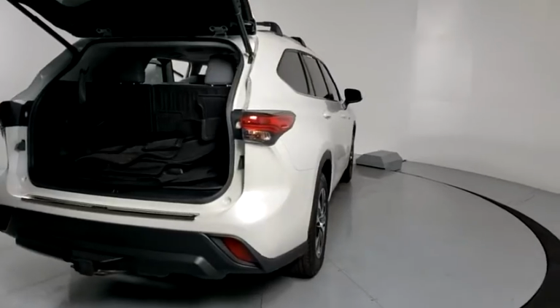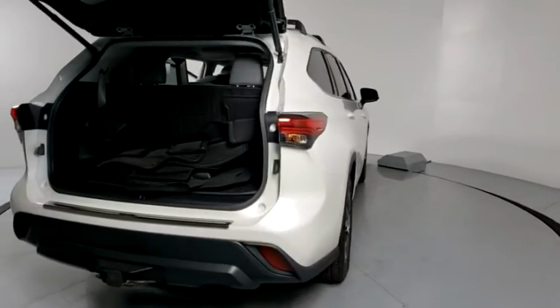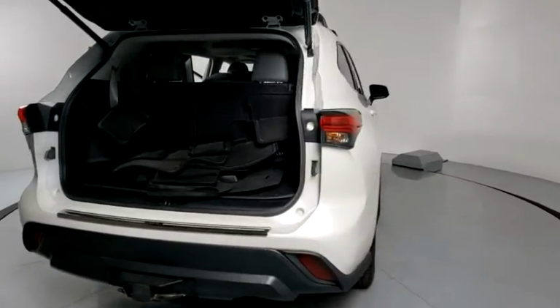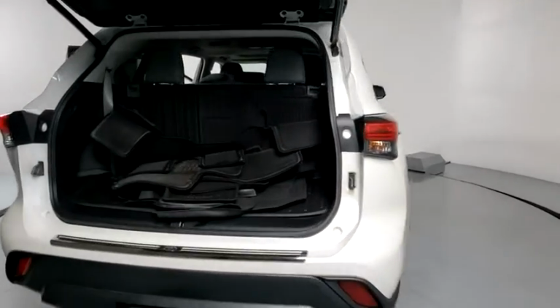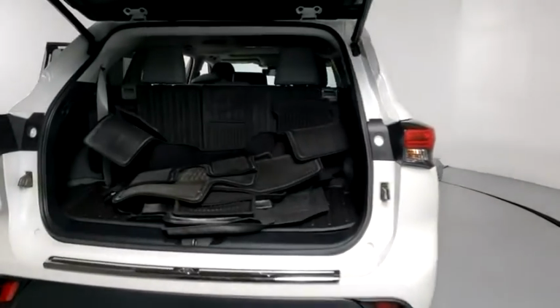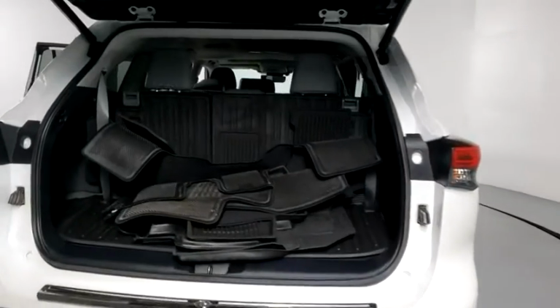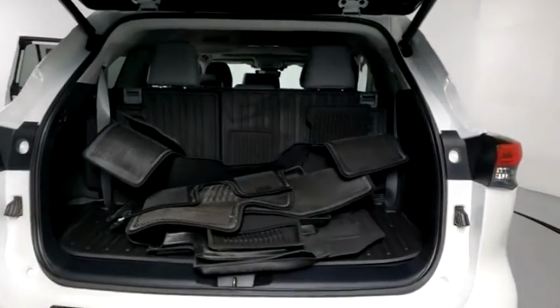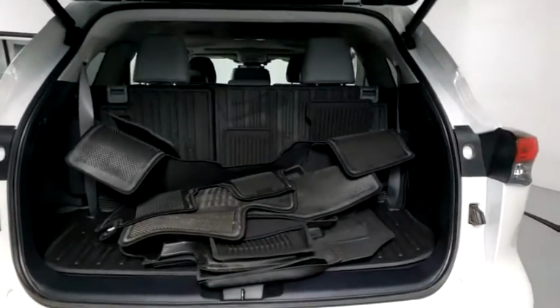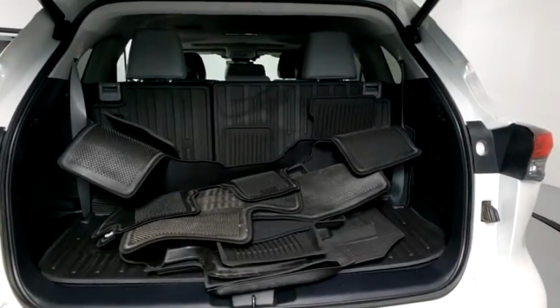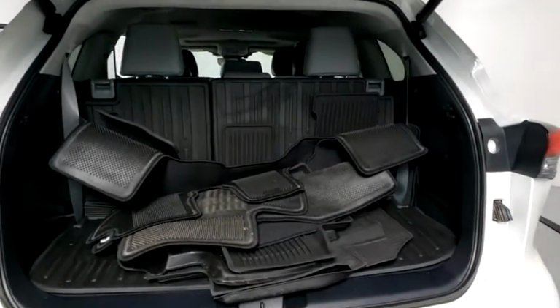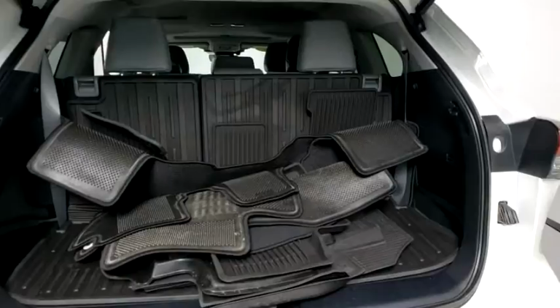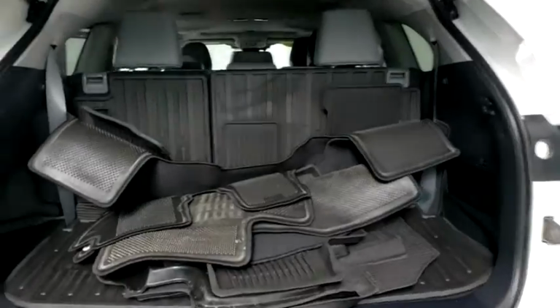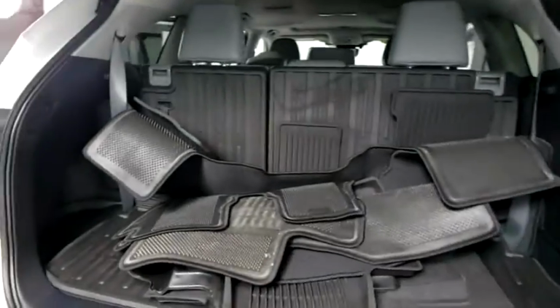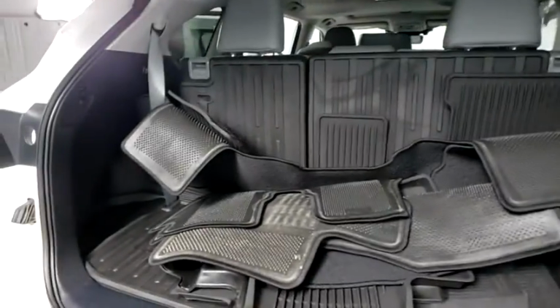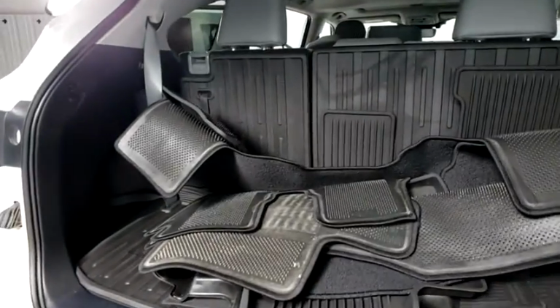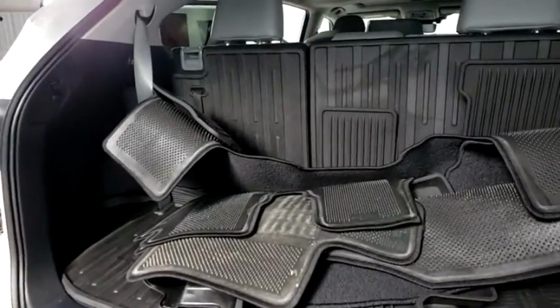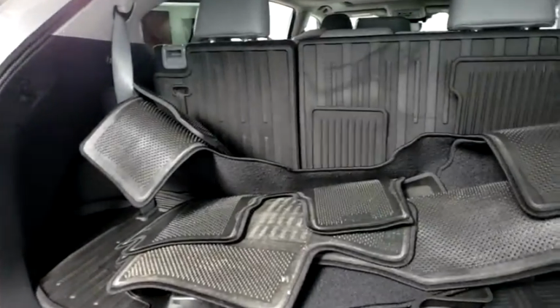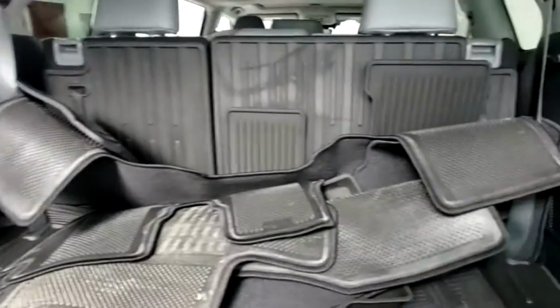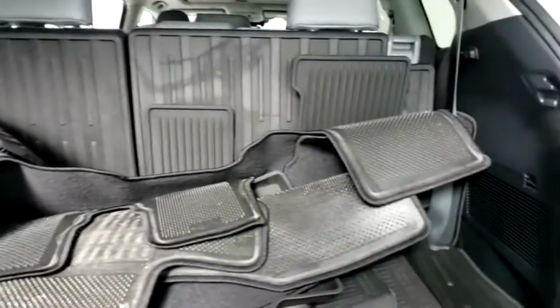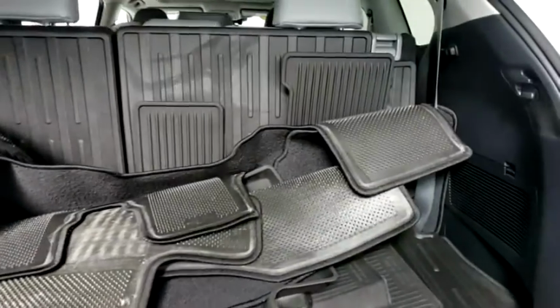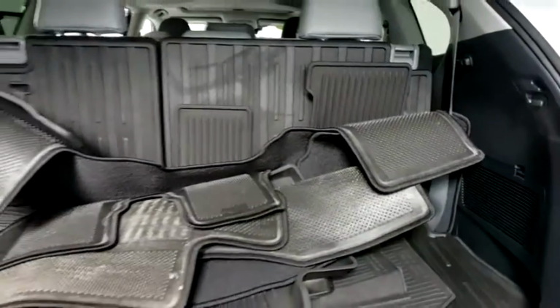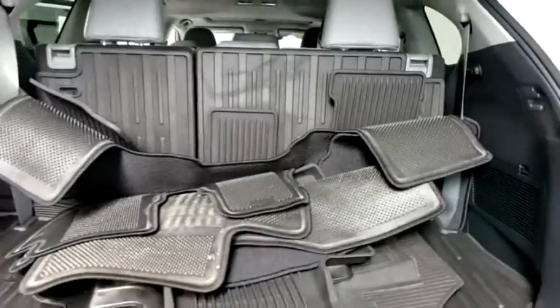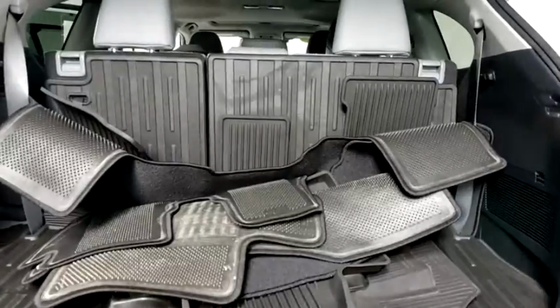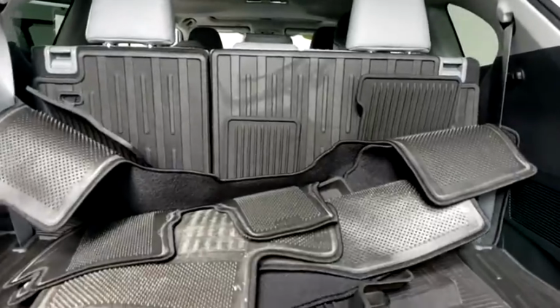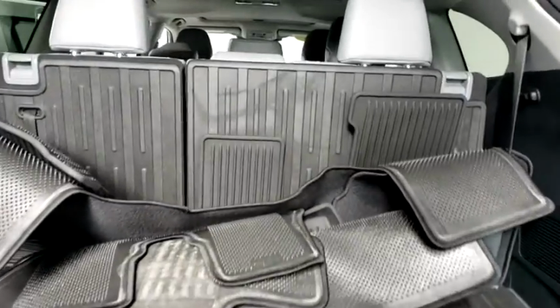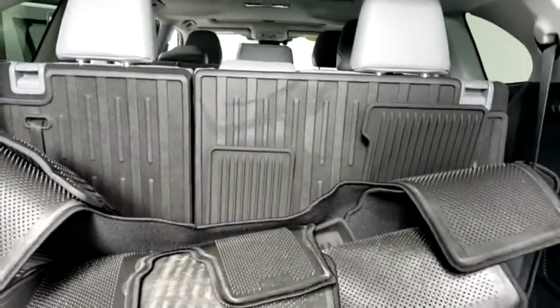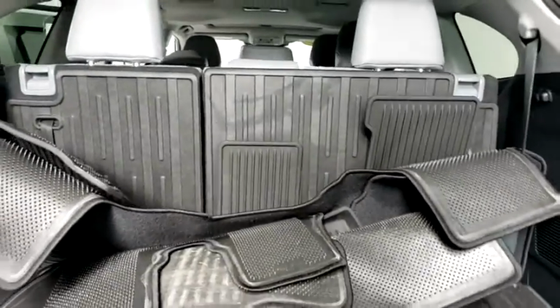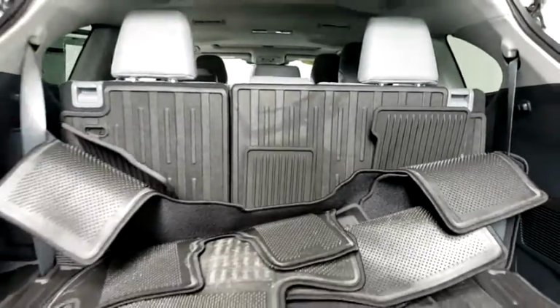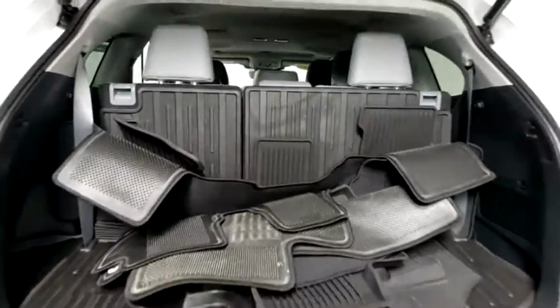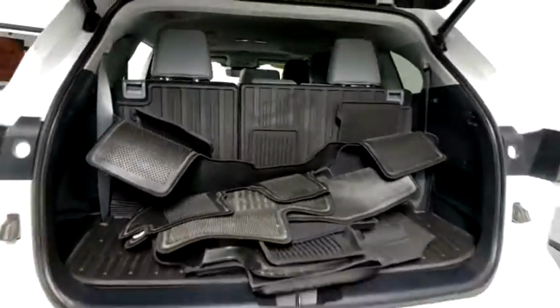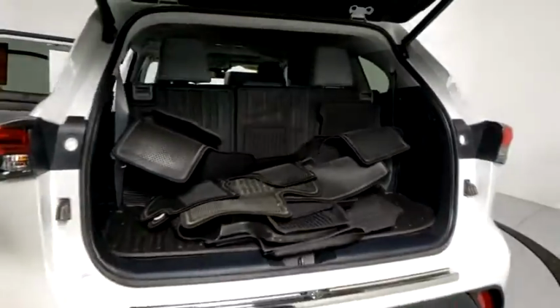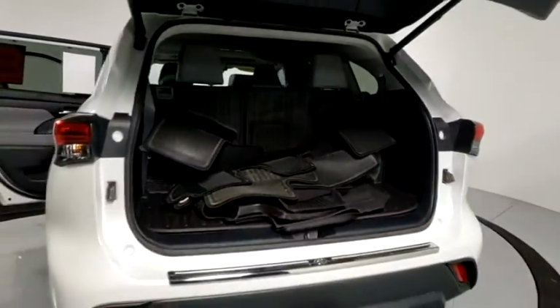Offering a spacious interior, smooth ride, and refined hybrid powertrain, the Highlander is an excellent family vehicle that combines exceptional fuel economy and a spacious, well-appointed interior. This vehicle has less than 6,000 miles.